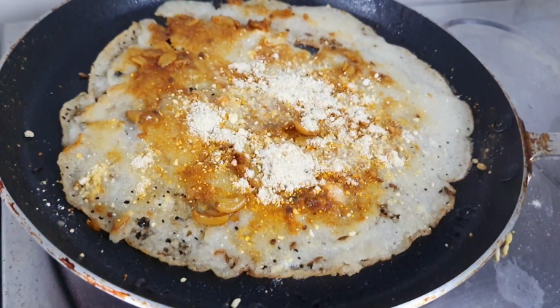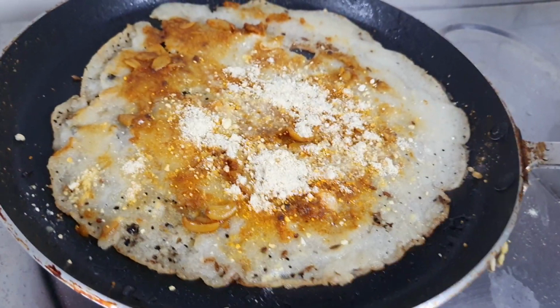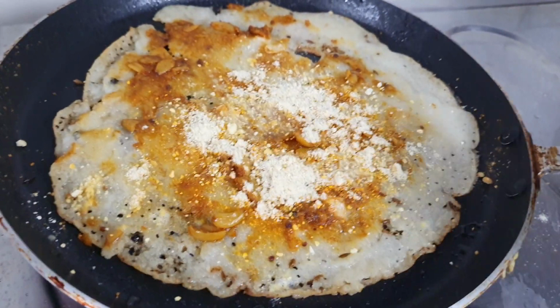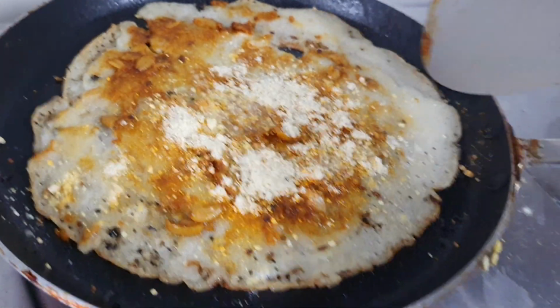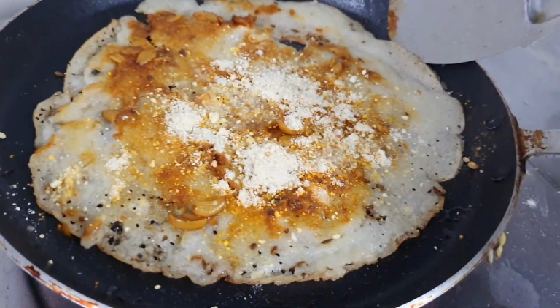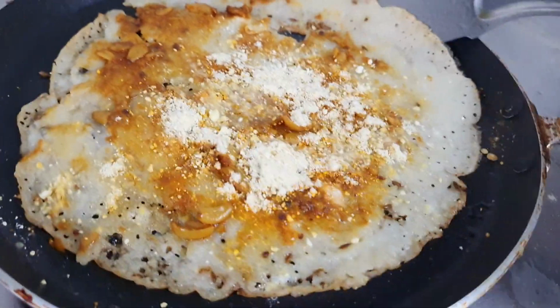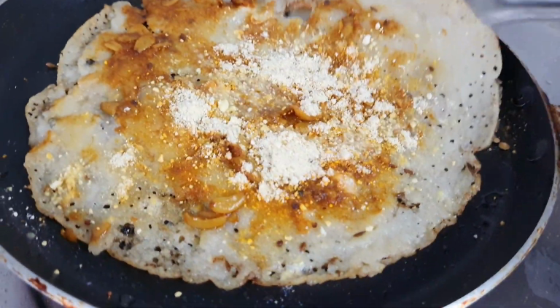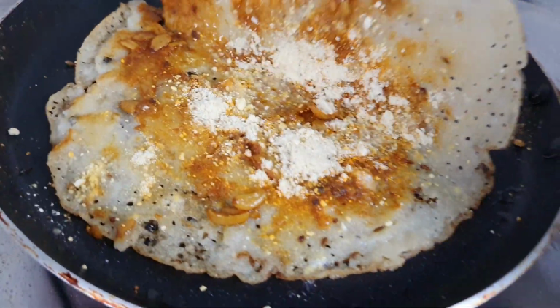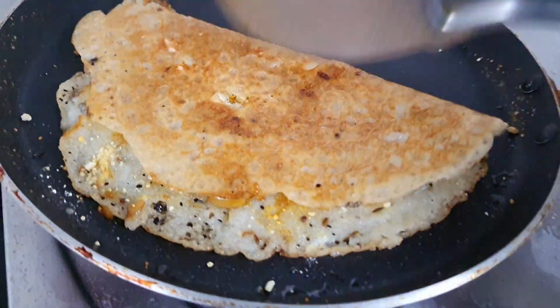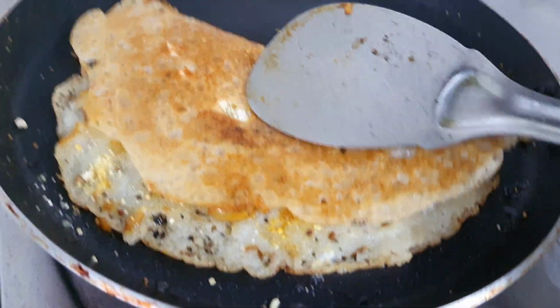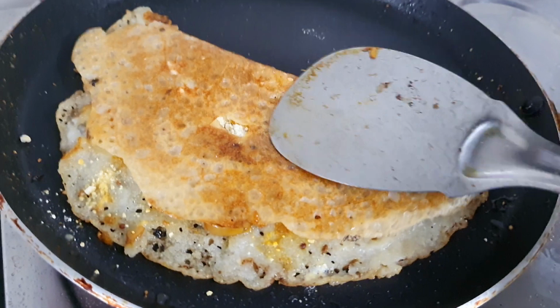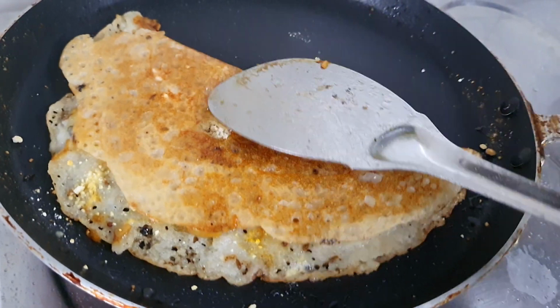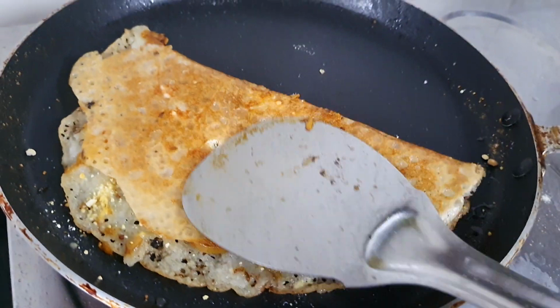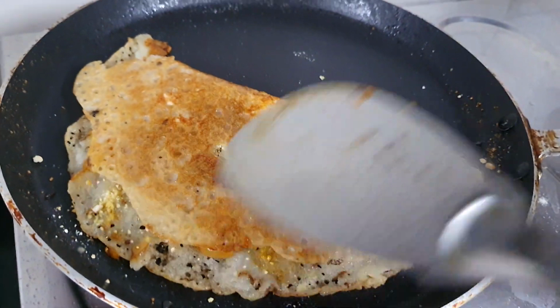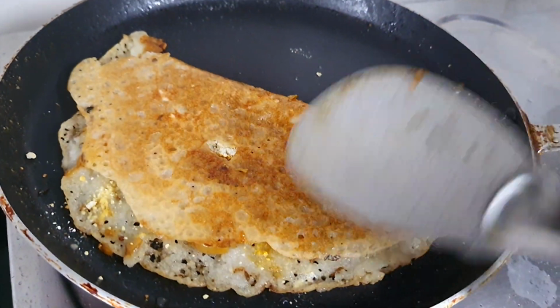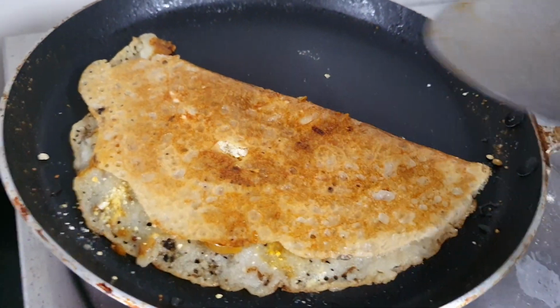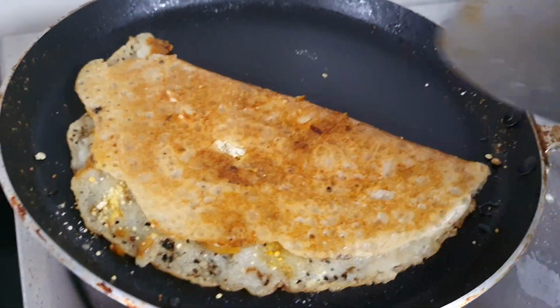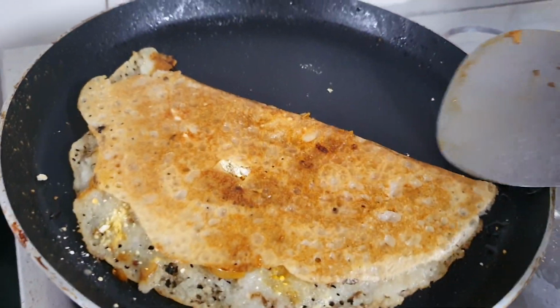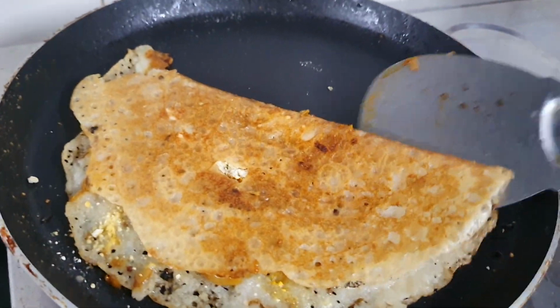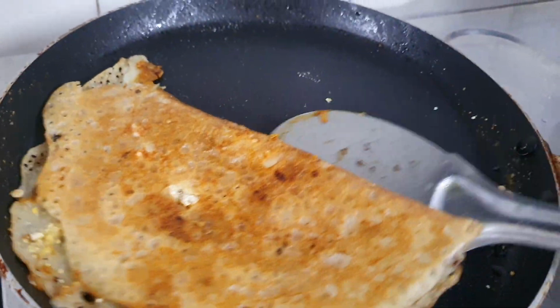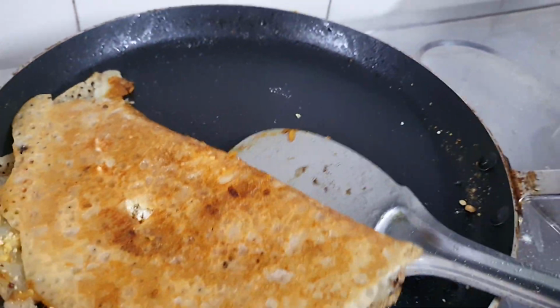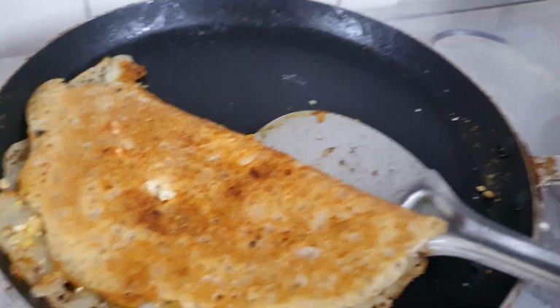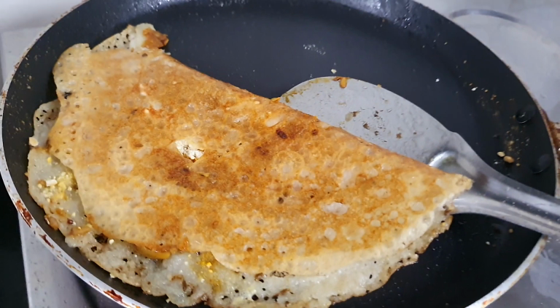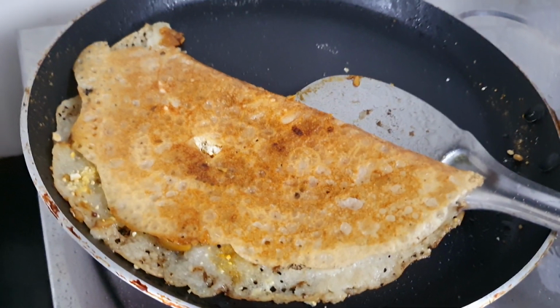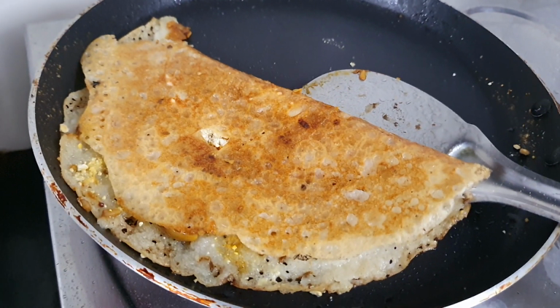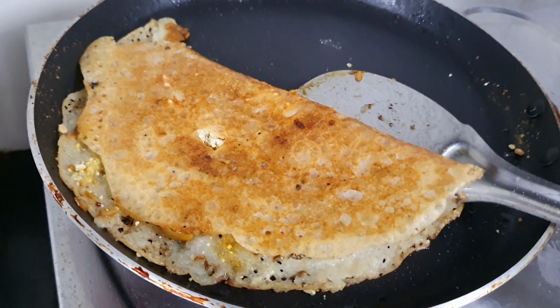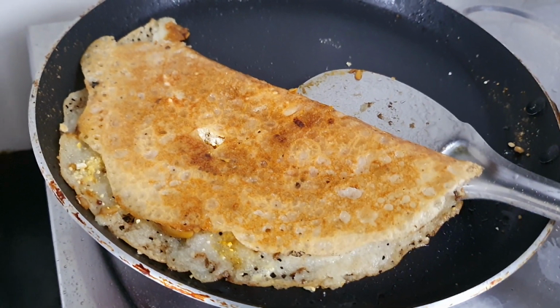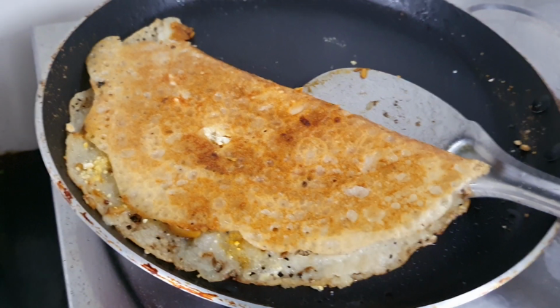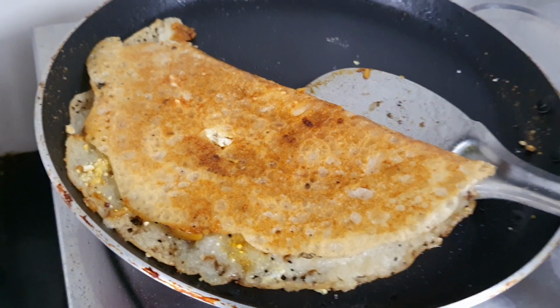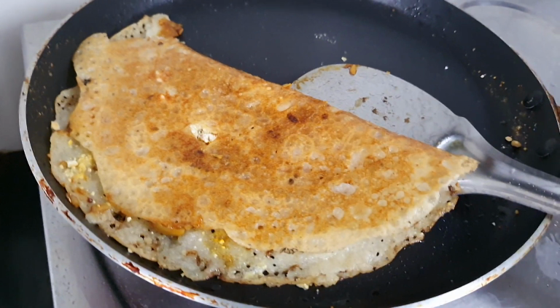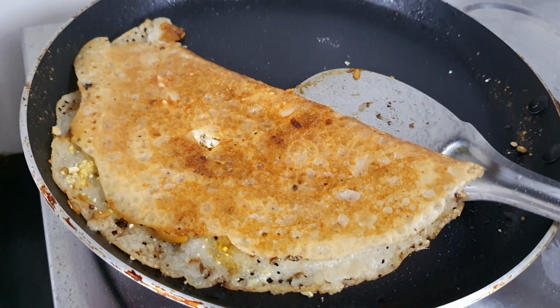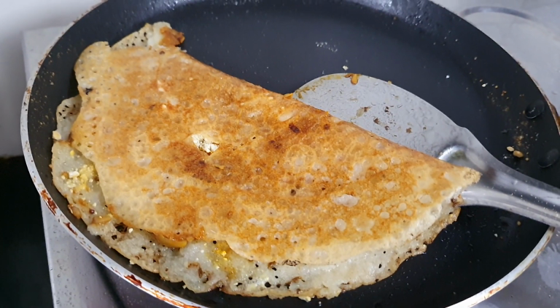Now I am removing the pan. Yummy yummy crispy crispy. Garlic pickle with Papula Podi dosa is ready to serve.